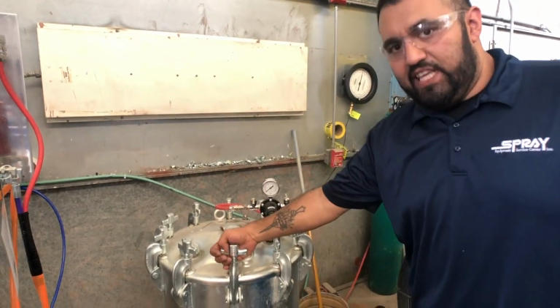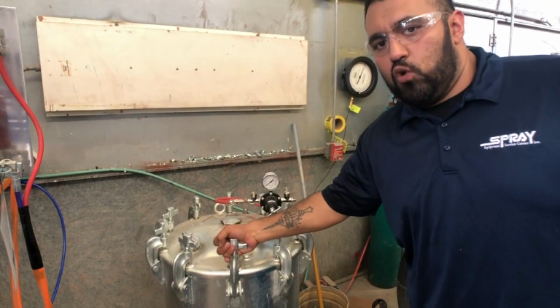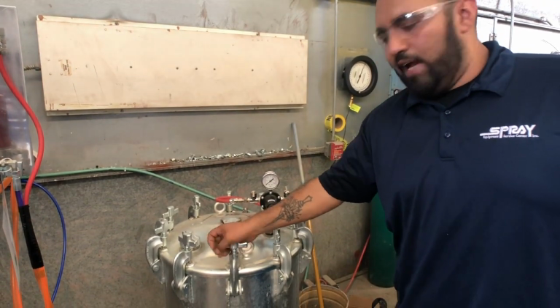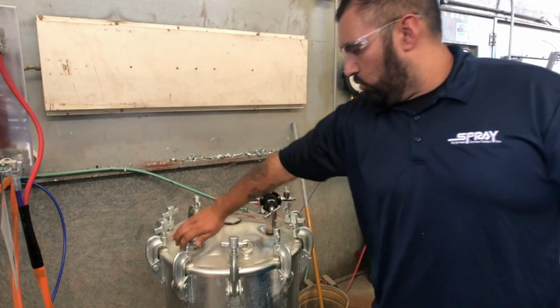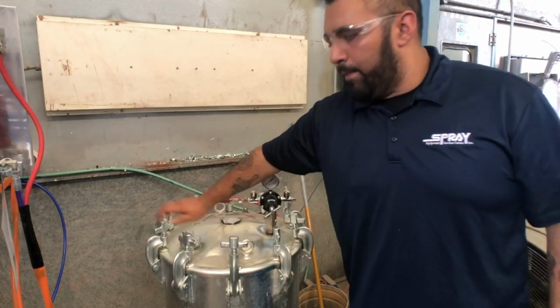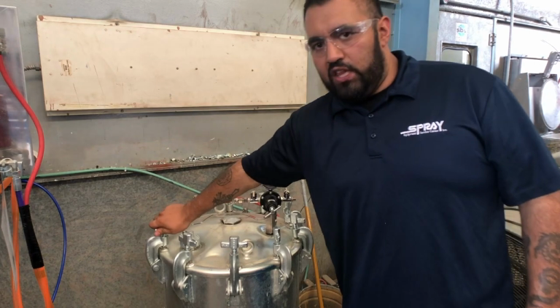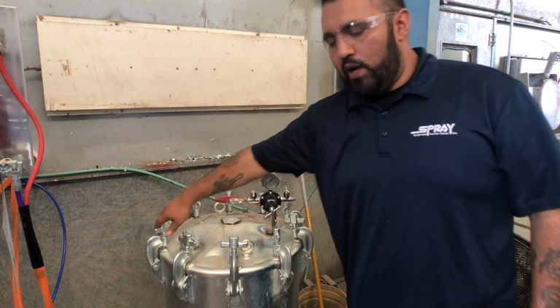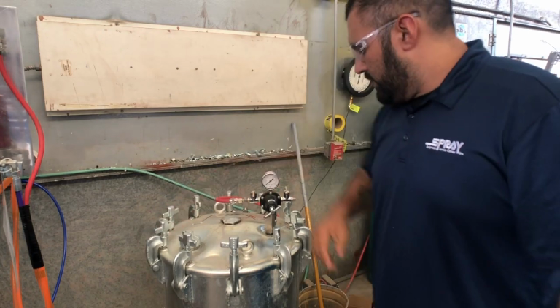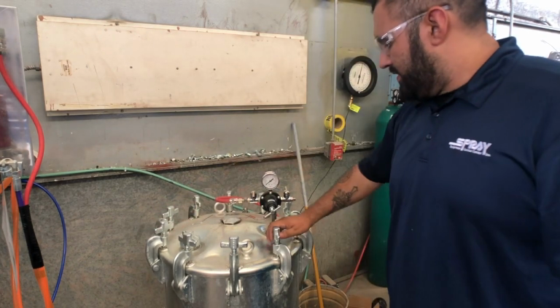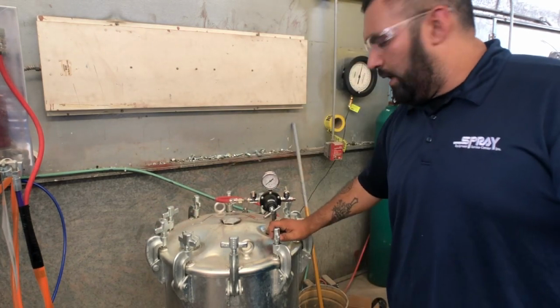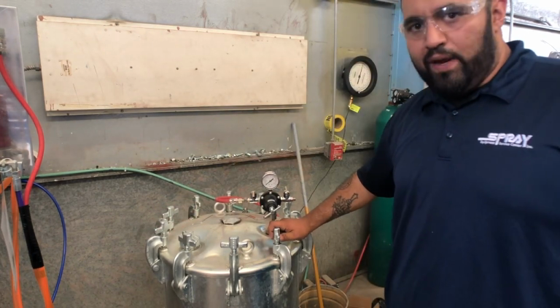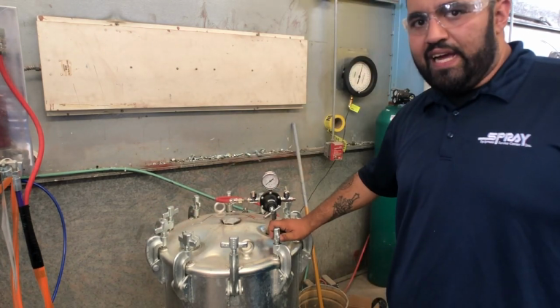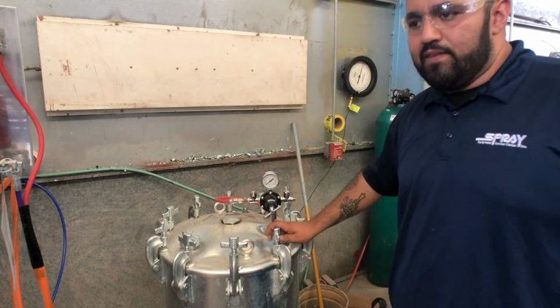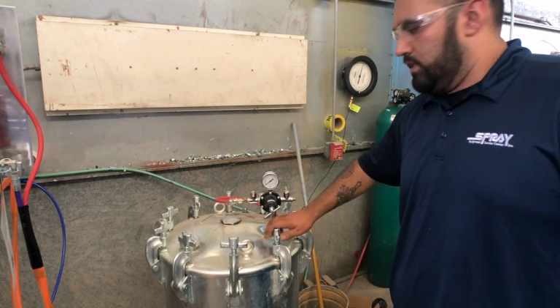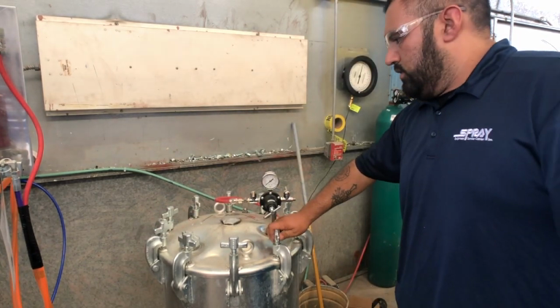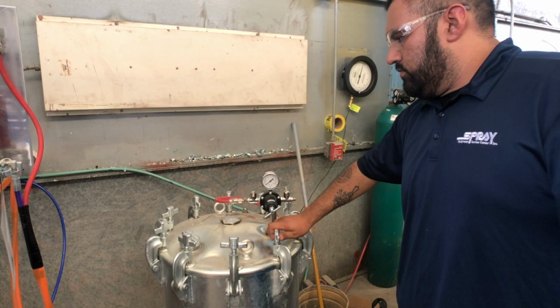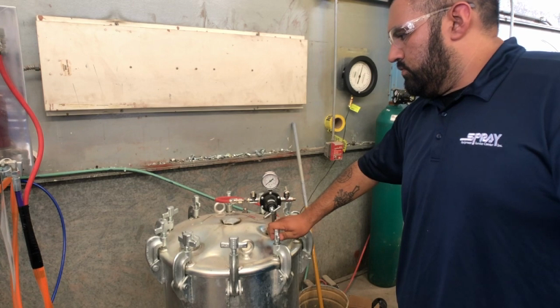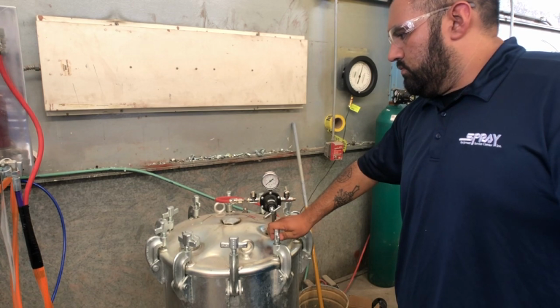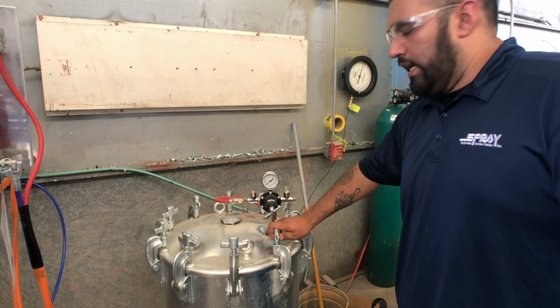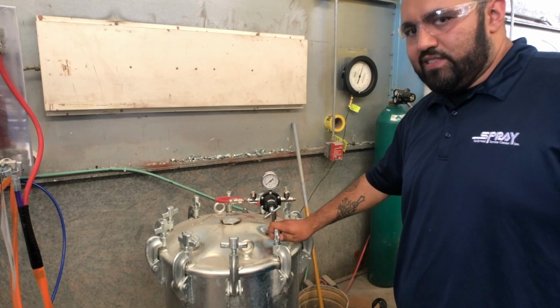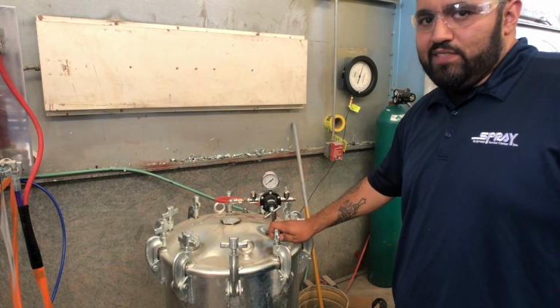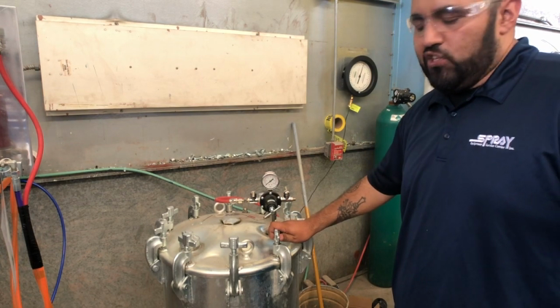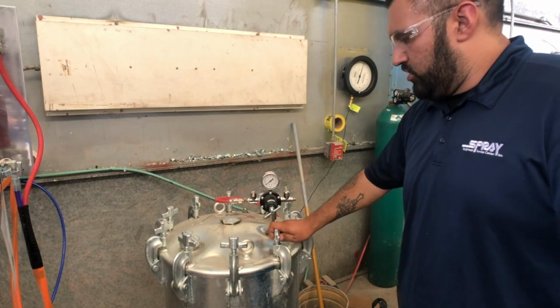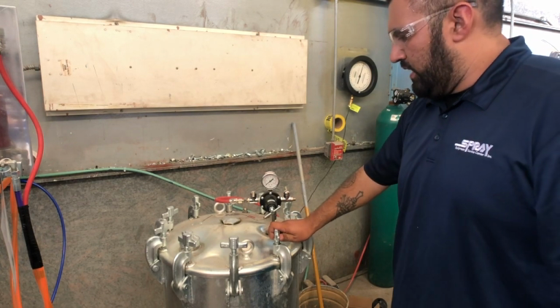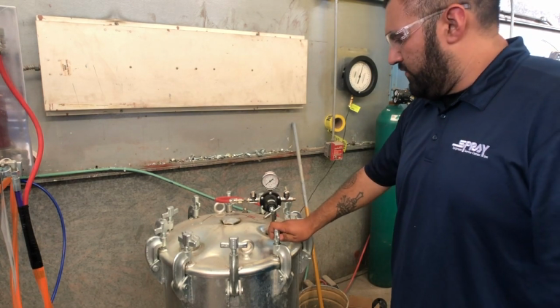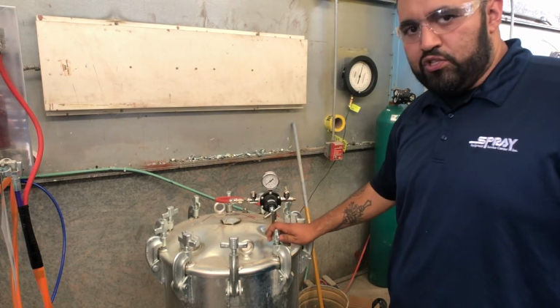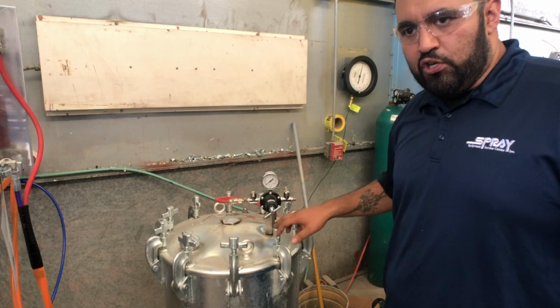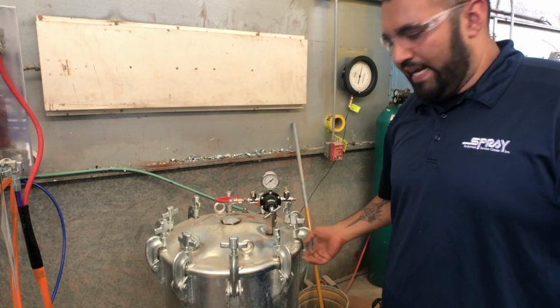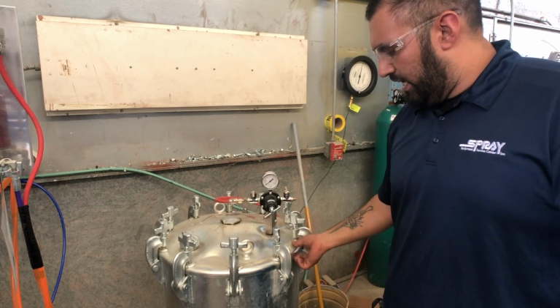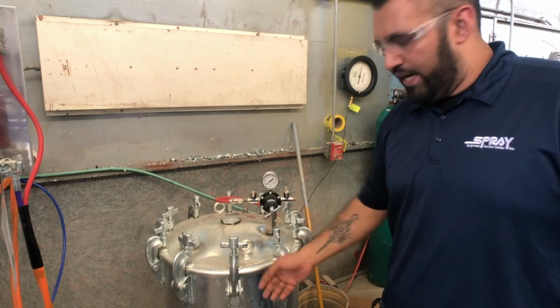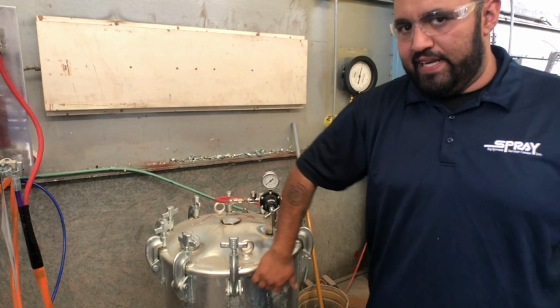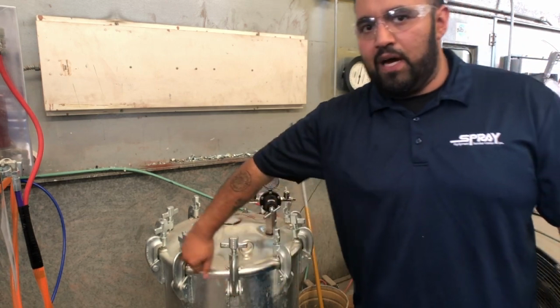Tightly close every single tab on the lid as well. By tightly, I mean wrench tight — not gorilla tight, I guess would be the term — but just tight enough to where you don't notice anything leaking or any air leaks at the bottom.